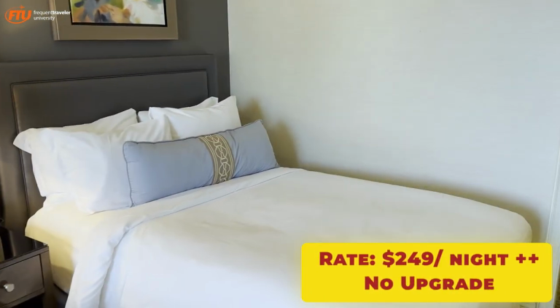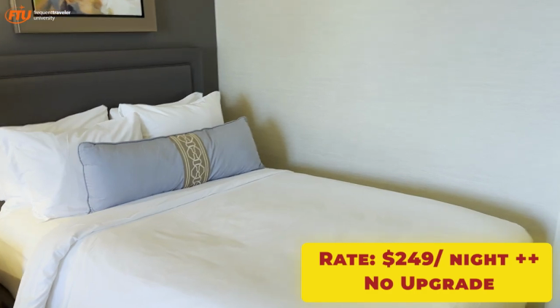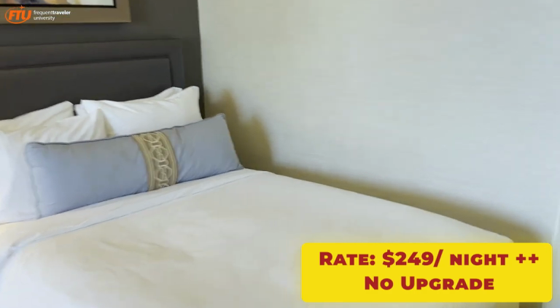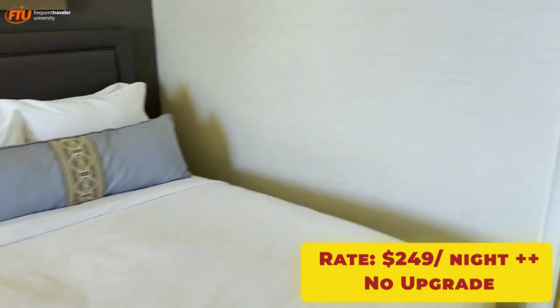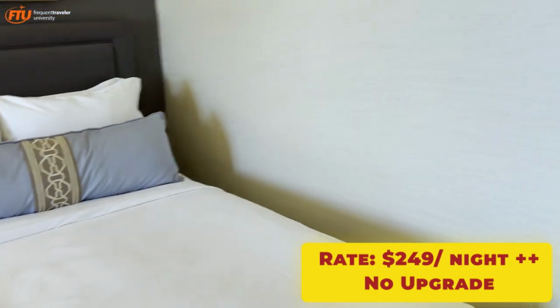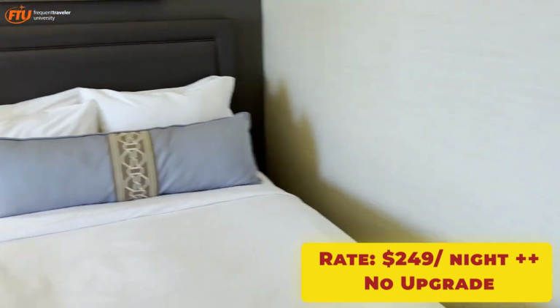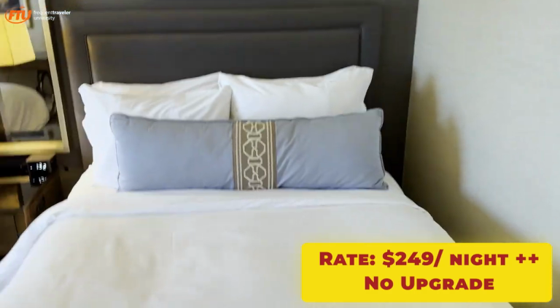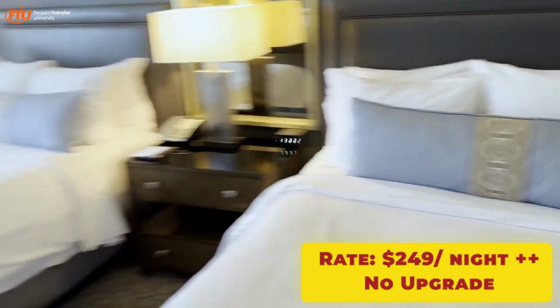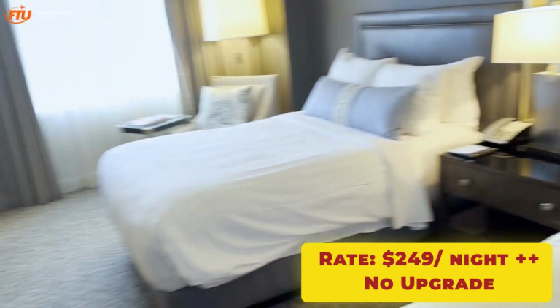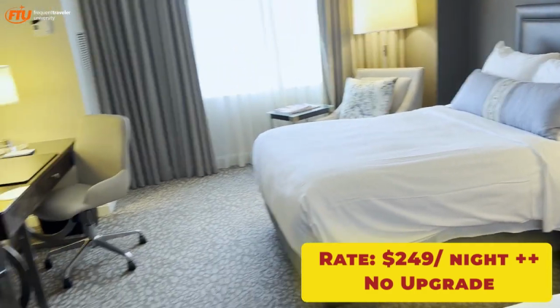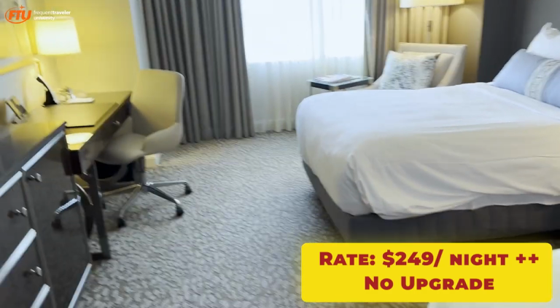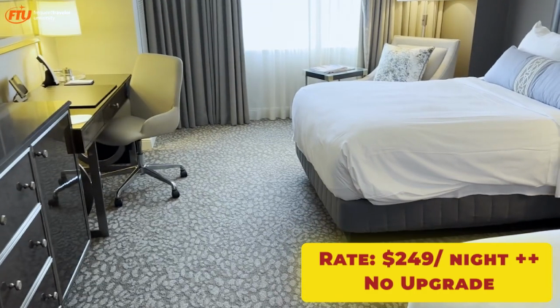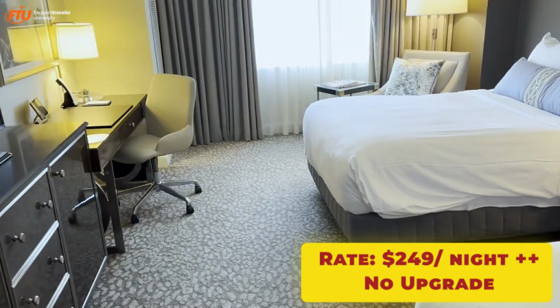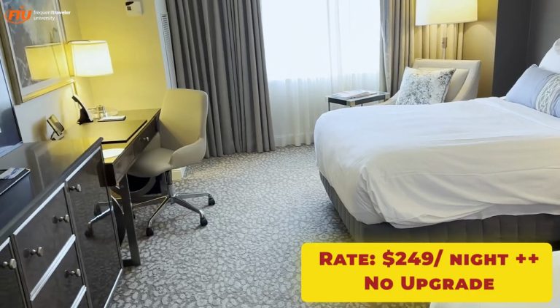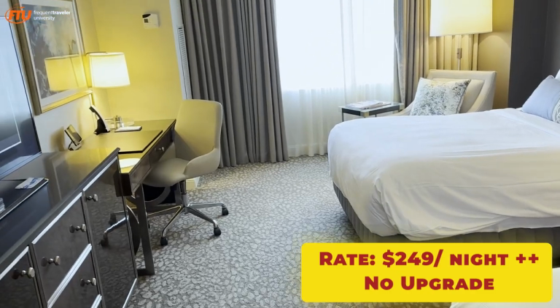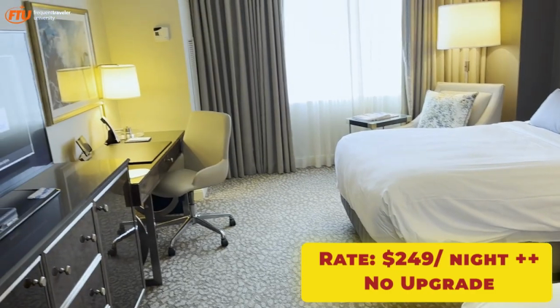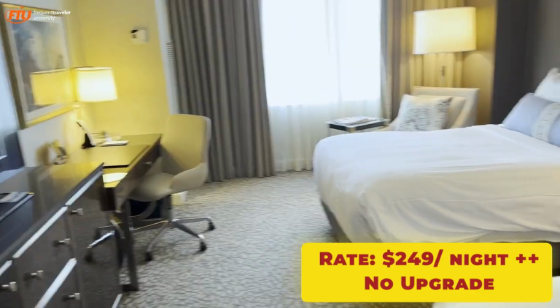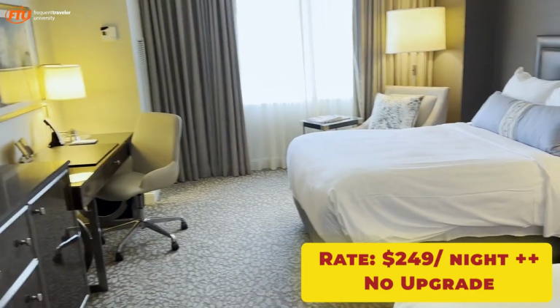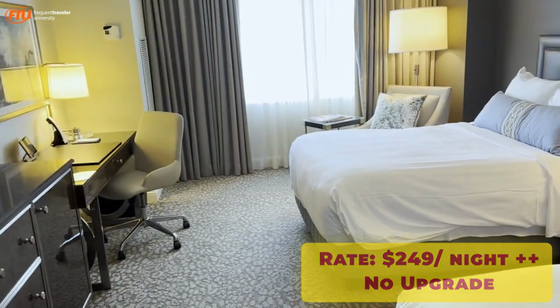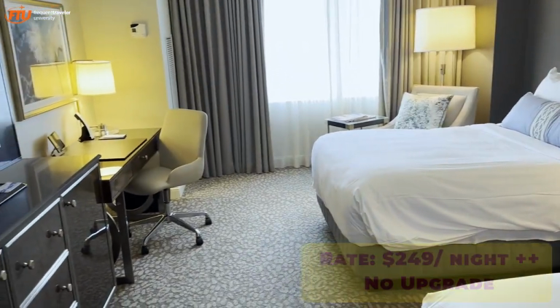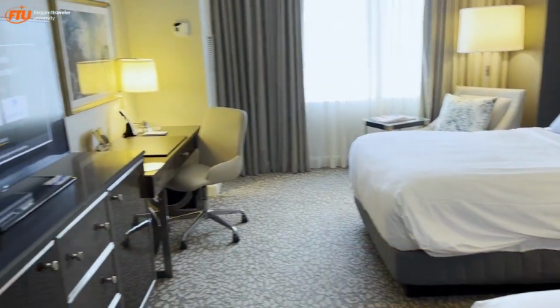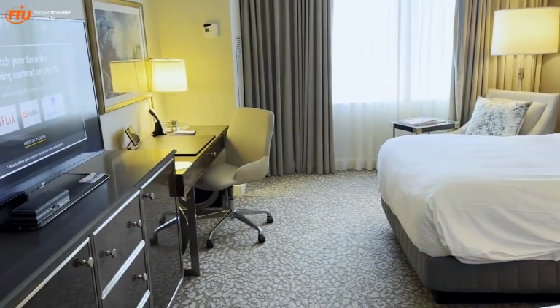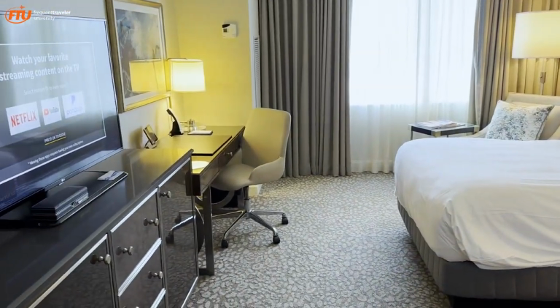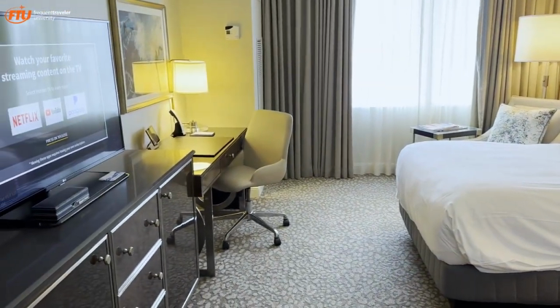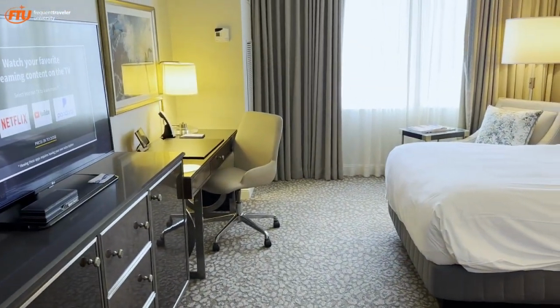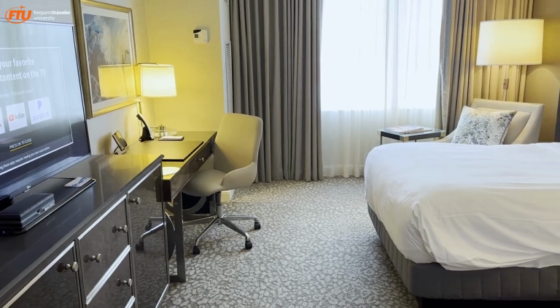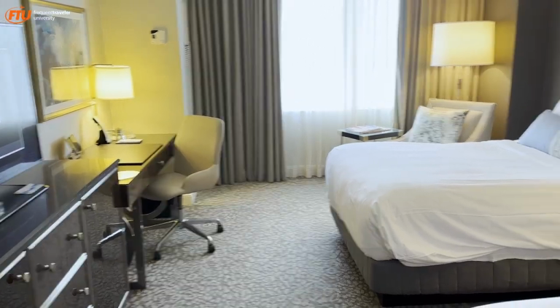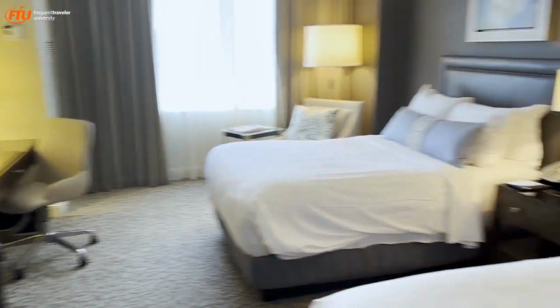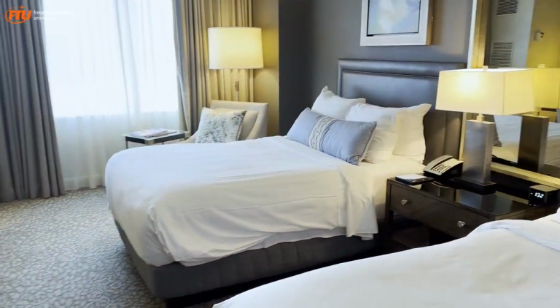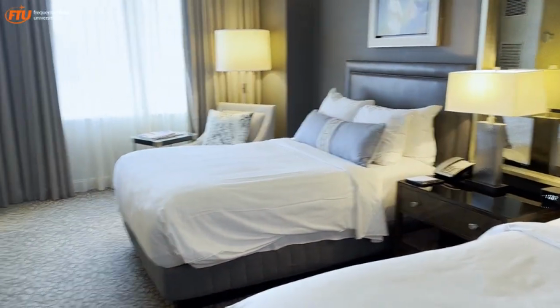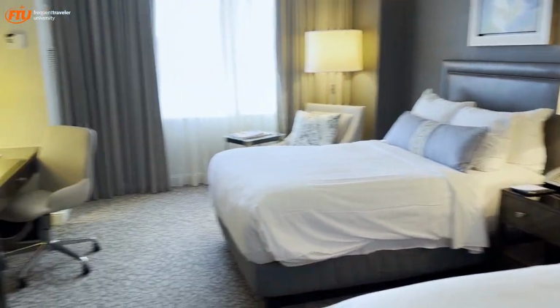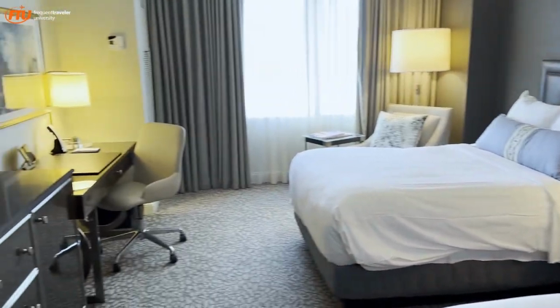This hotel is attached, however, to the Galleria Mall — it's more of the high-end mall of Tyson's Corner, which is nice. There's a bunch of high-end shops and restaurants in there, so avail yourself of that. It's directly attached to this hotel.